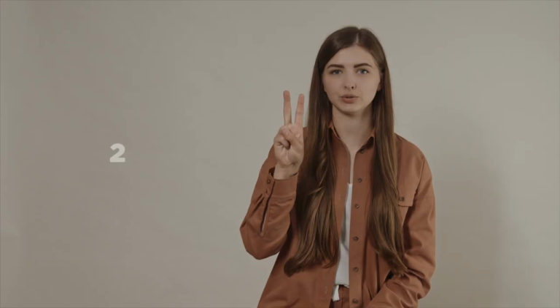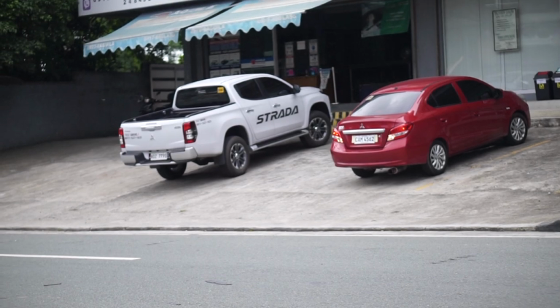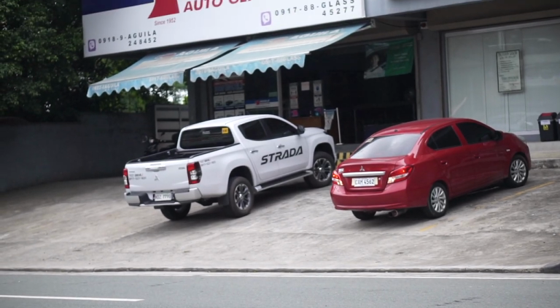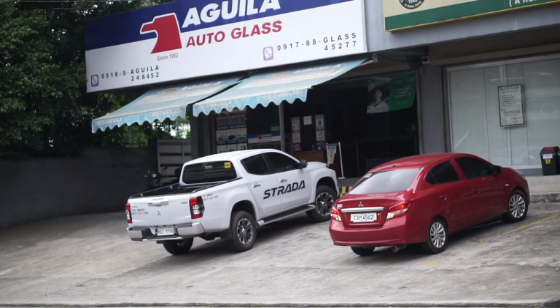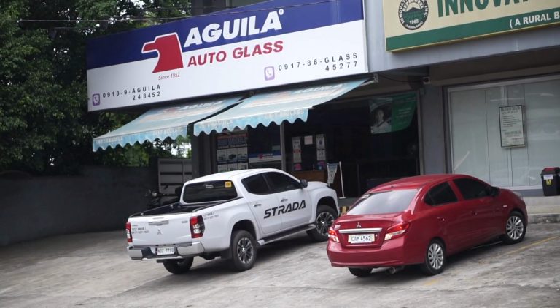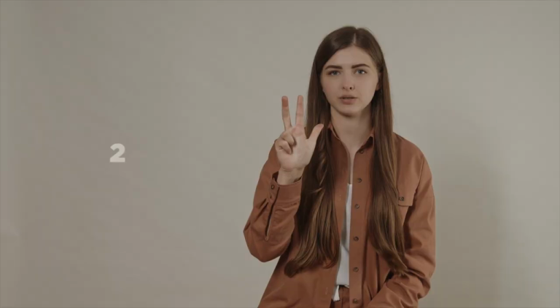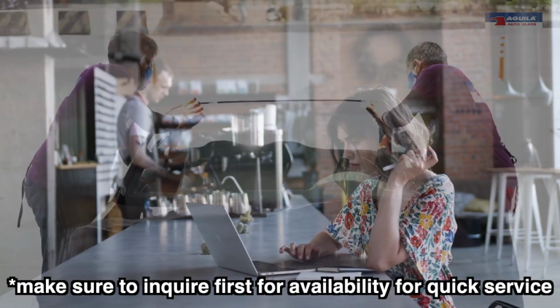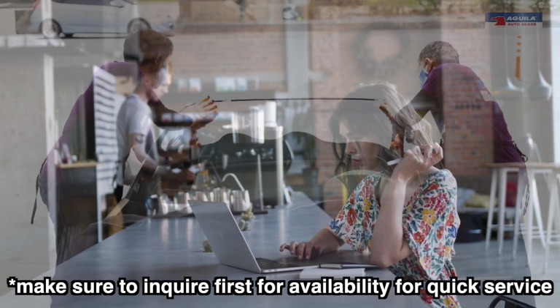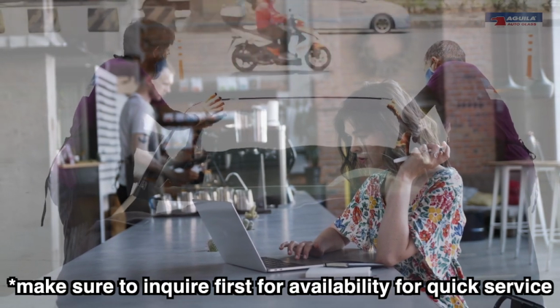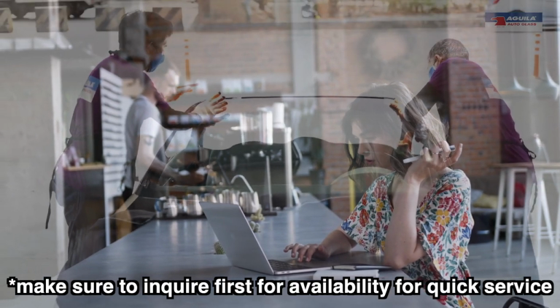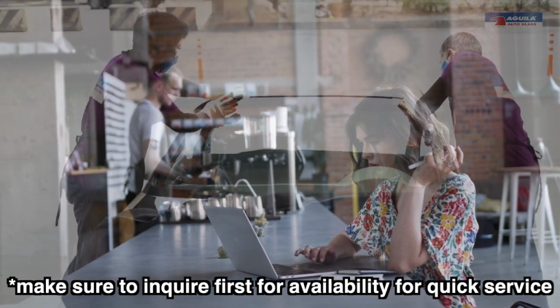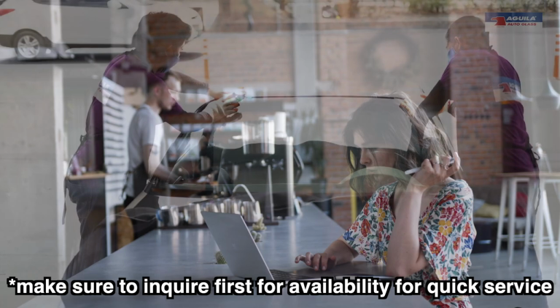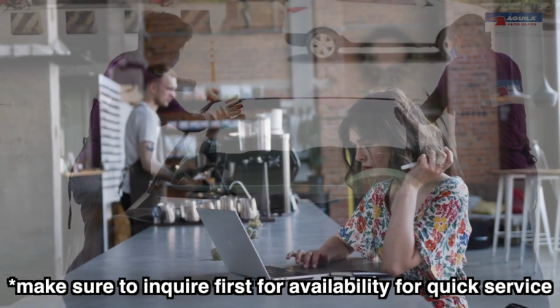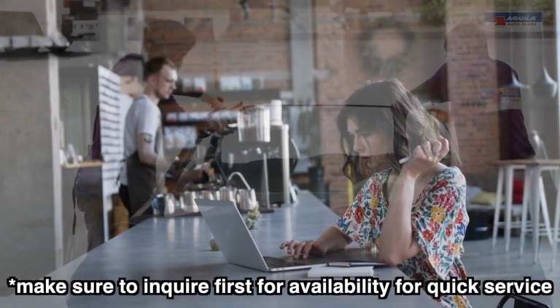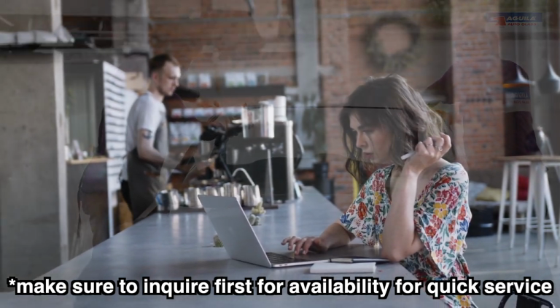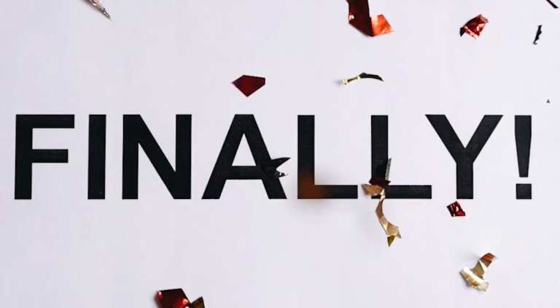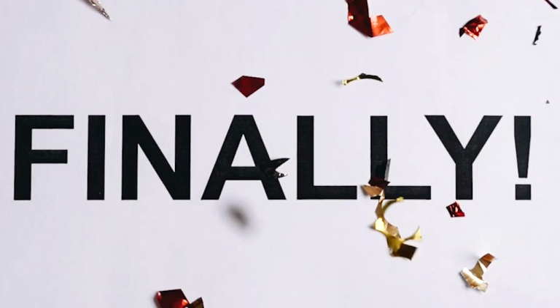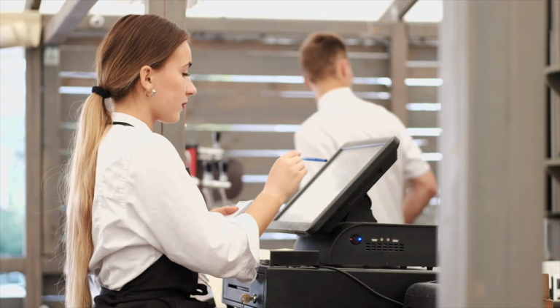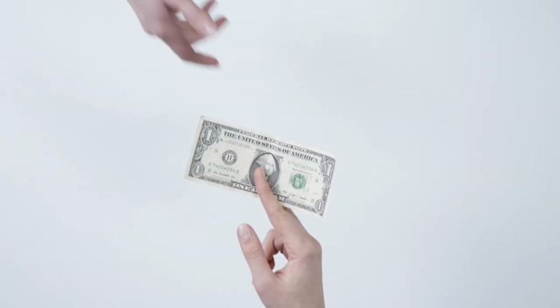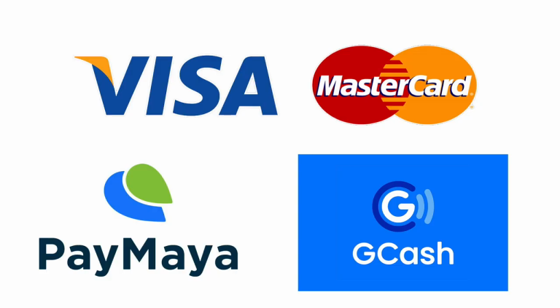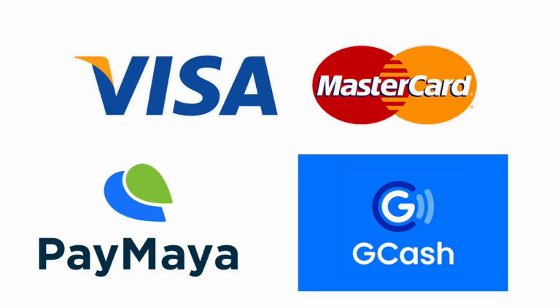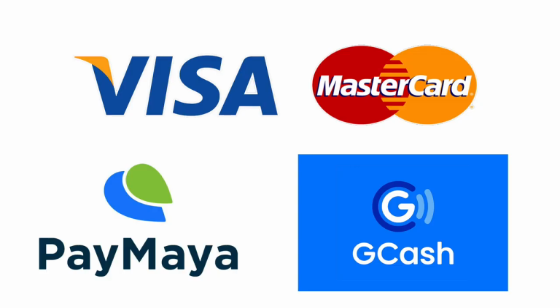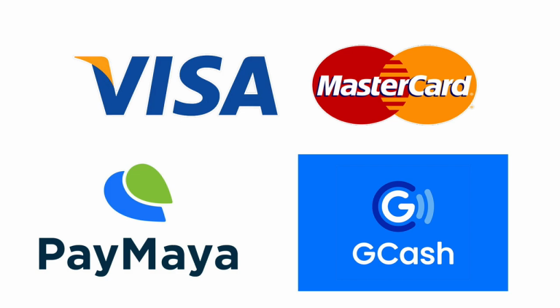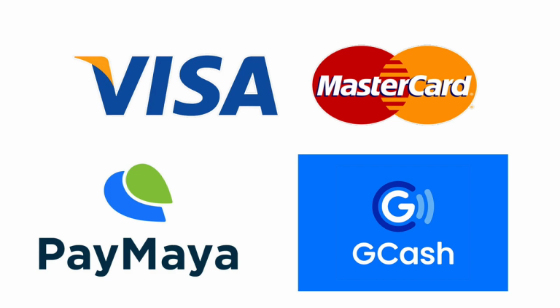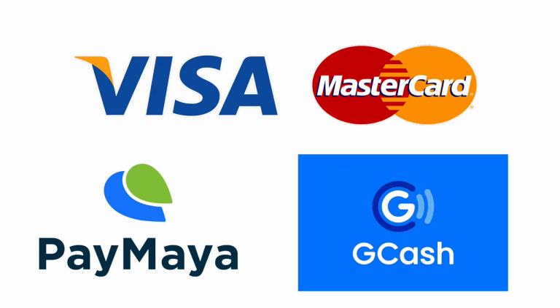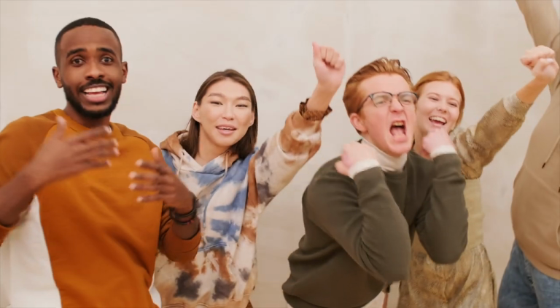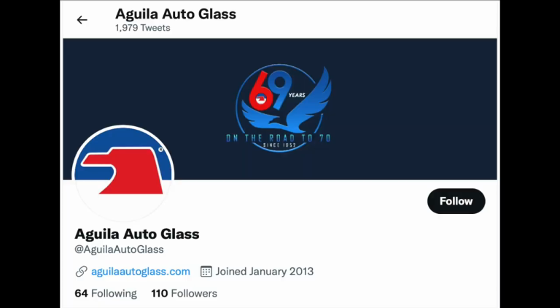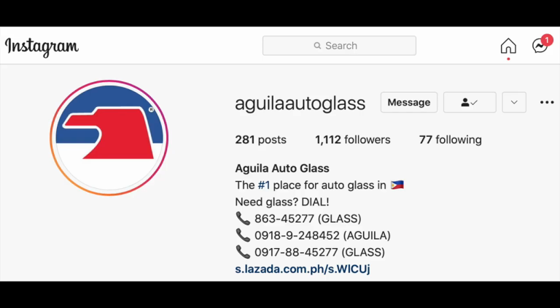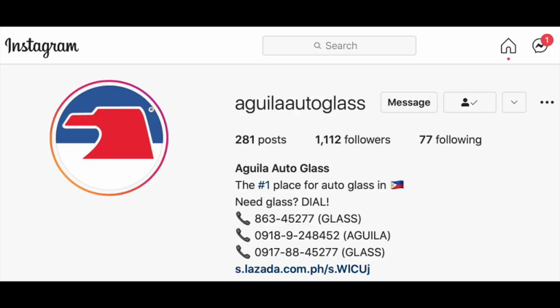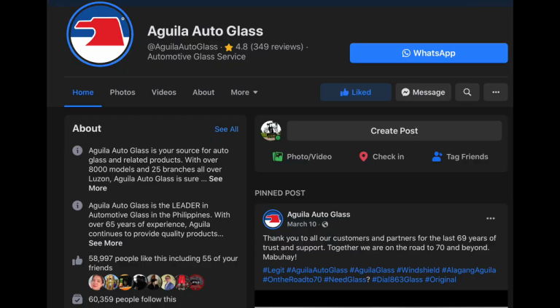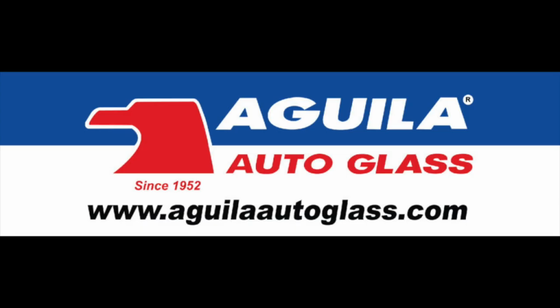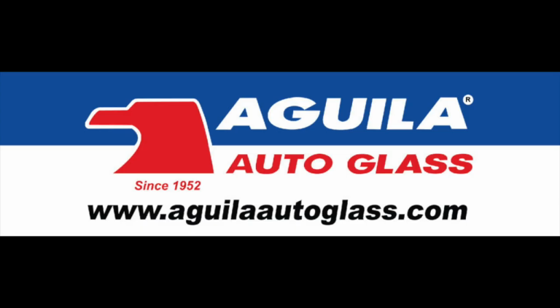Second, select the nearest branch and schedule. Third, bring your car and wait 30 minutes to 2 hours for complete installation. Lastly, payment through cash, credit cards, Gcash, and Paymaya. And you're done! For more information, please visit their social media accounts.